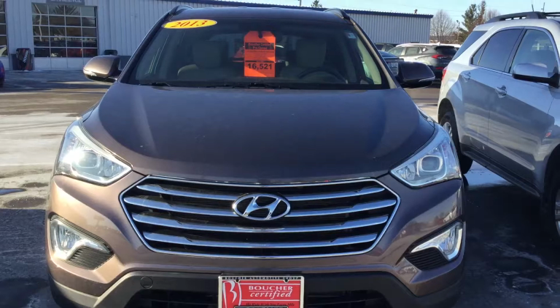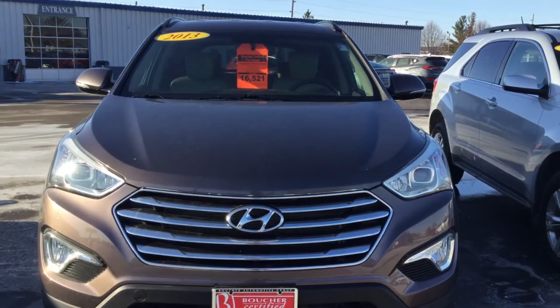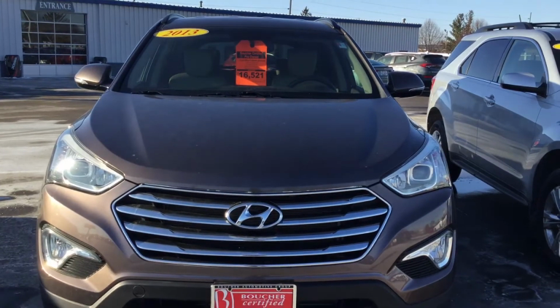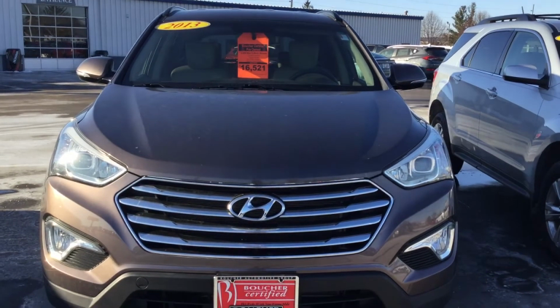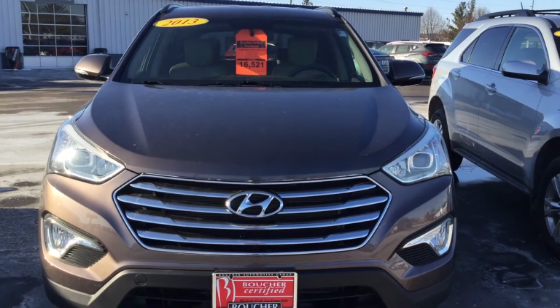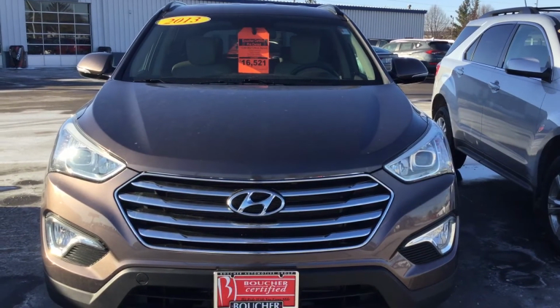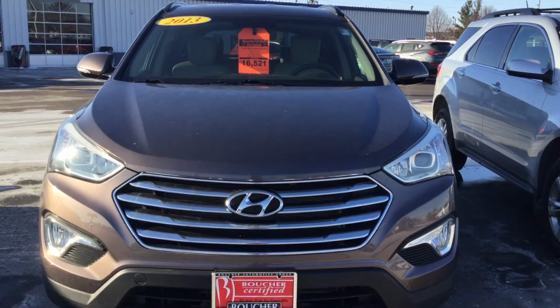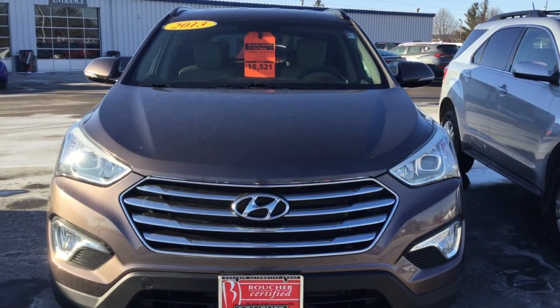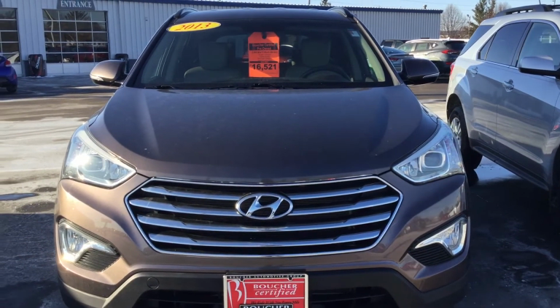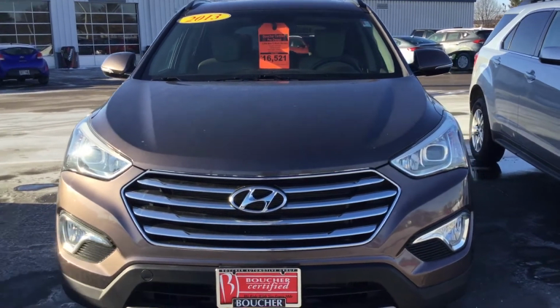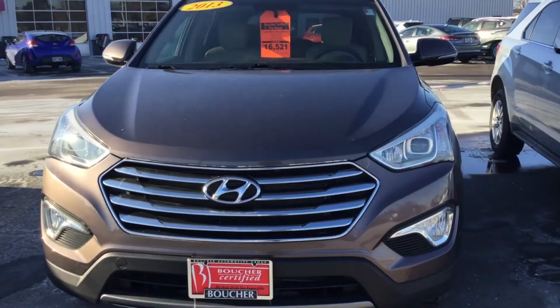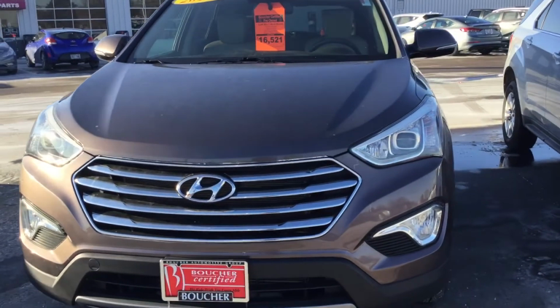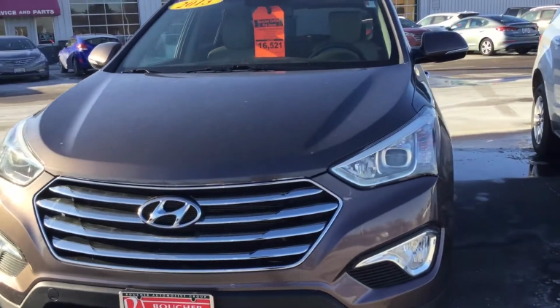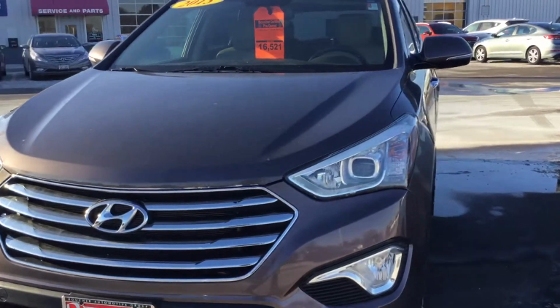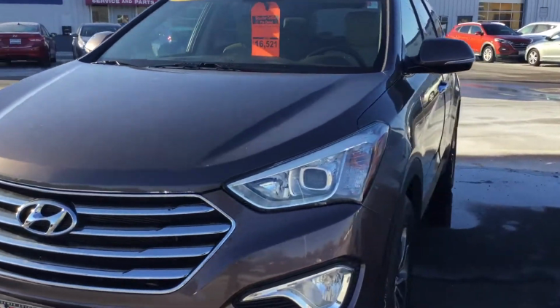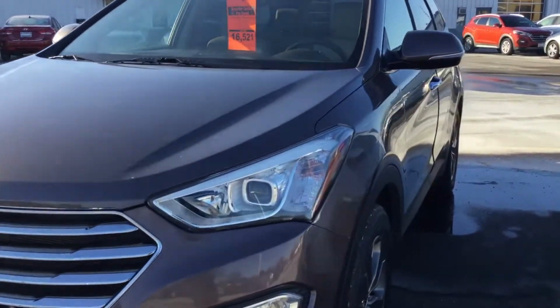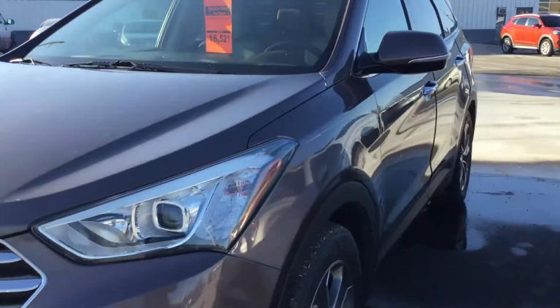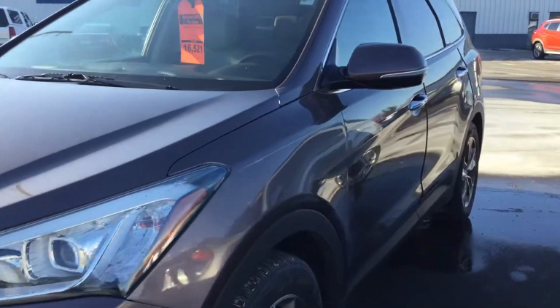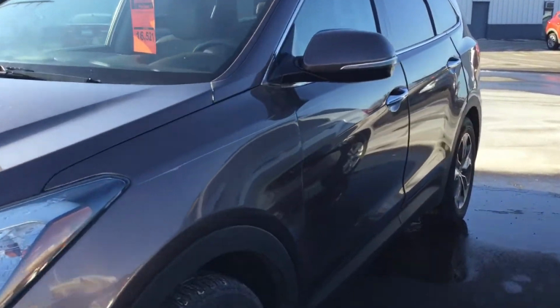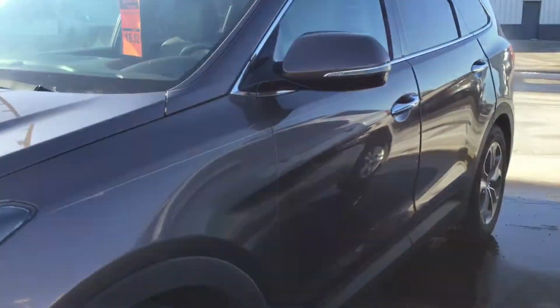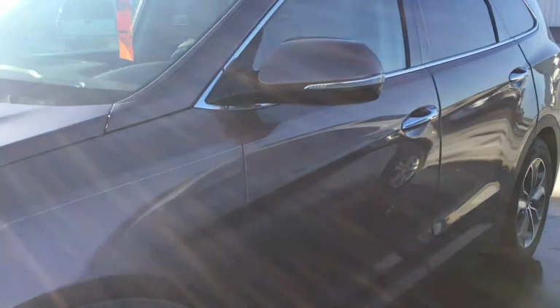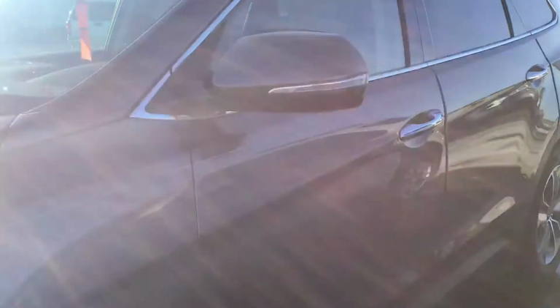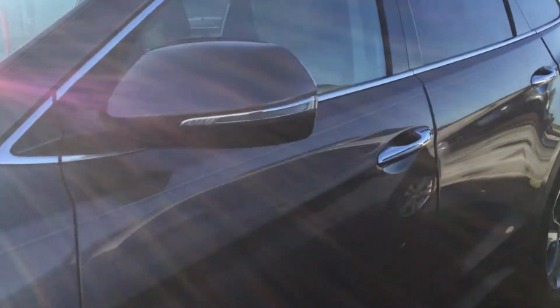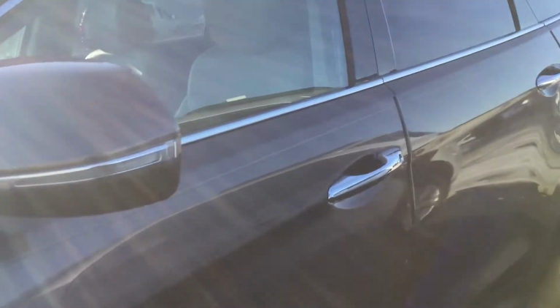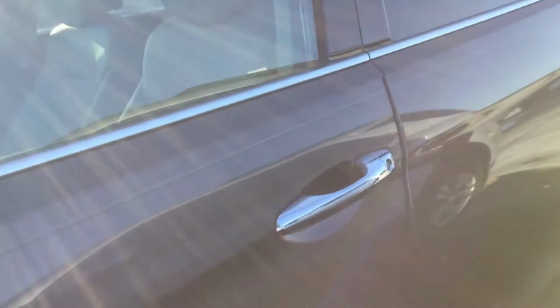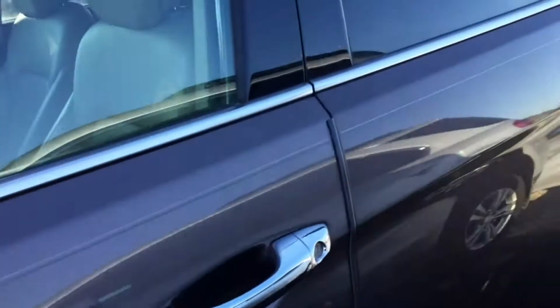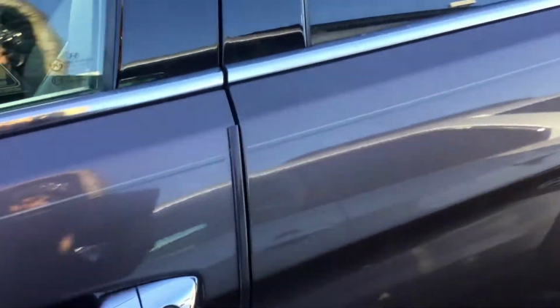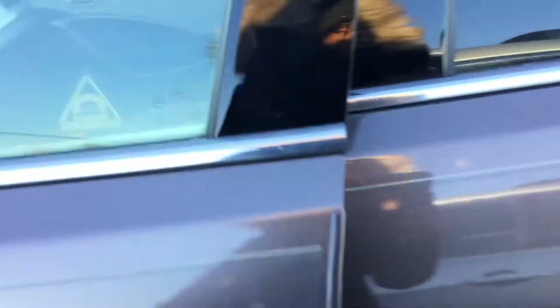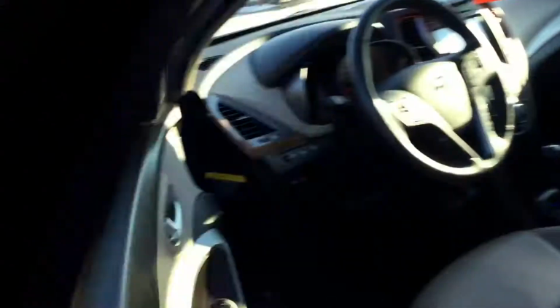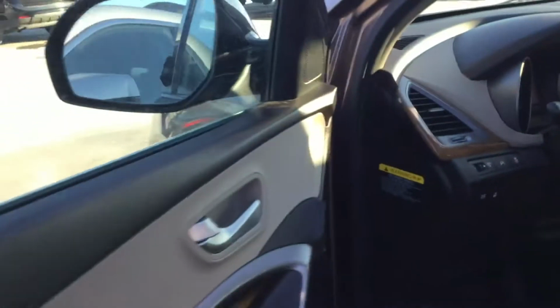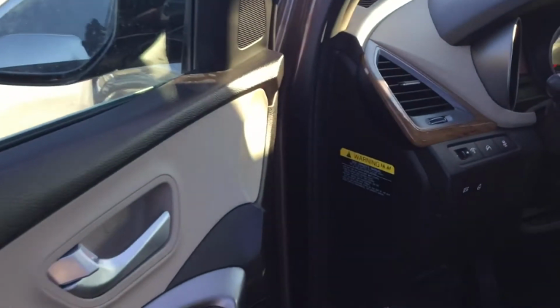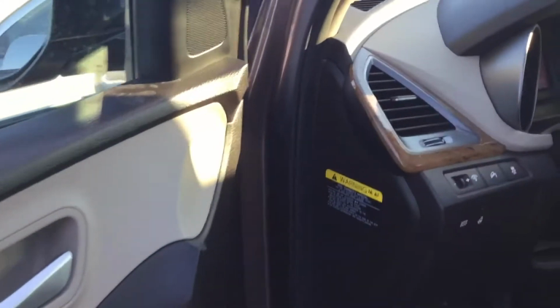This is a 2013 Hyundai Santa Fe, front wheel drive with only 61,000 miles. This vehicle has leather, heated seats, power seat, and heated steering wheel.